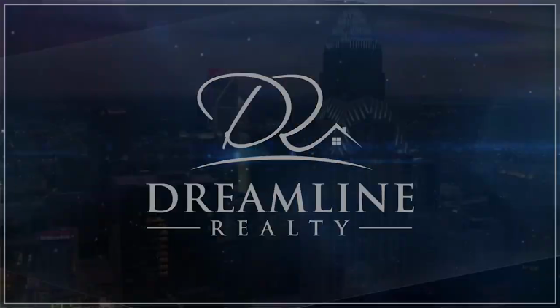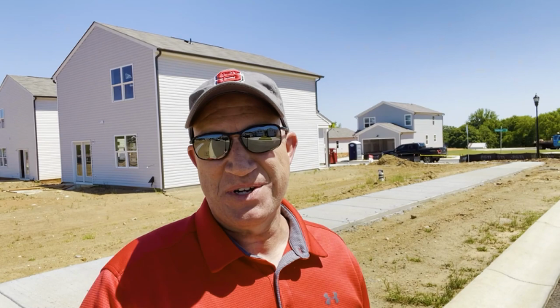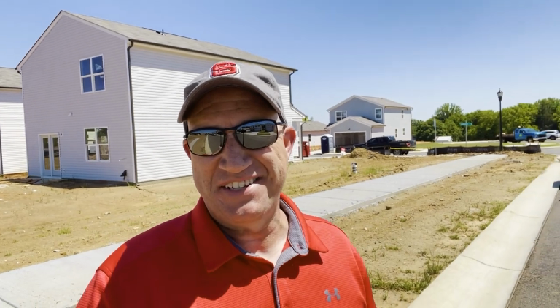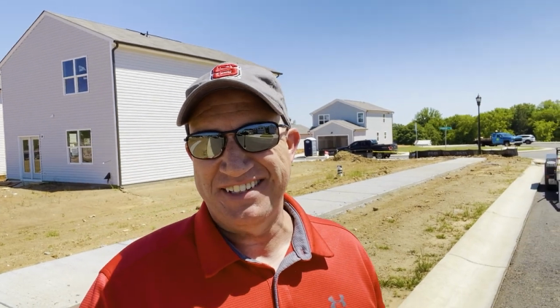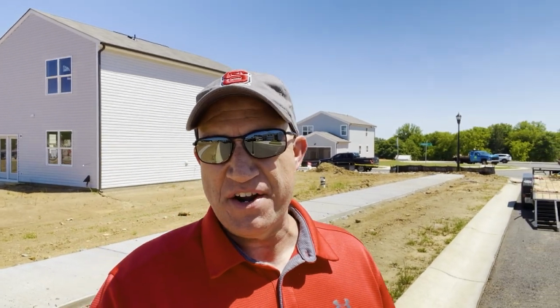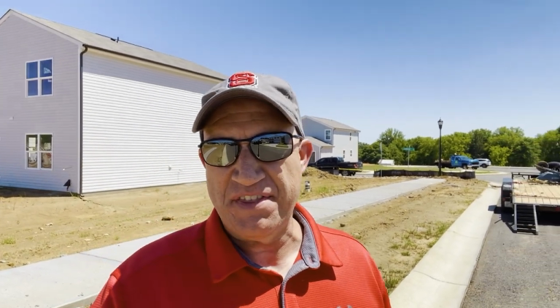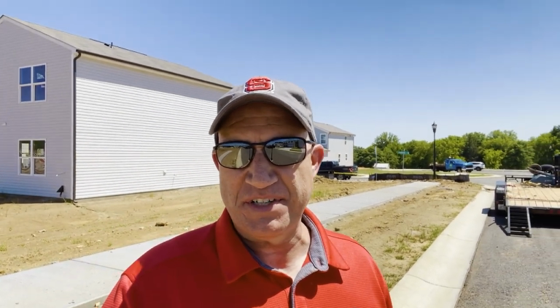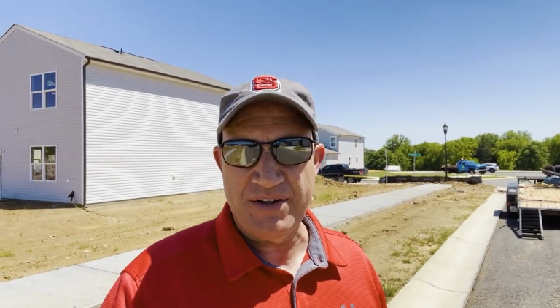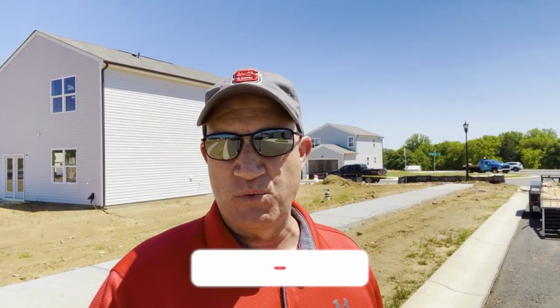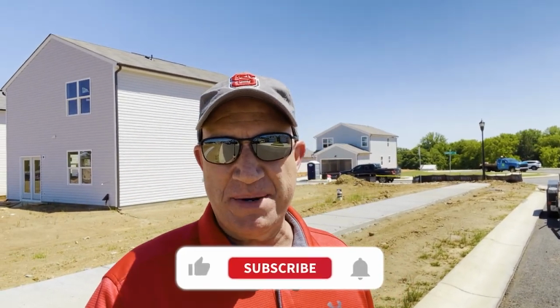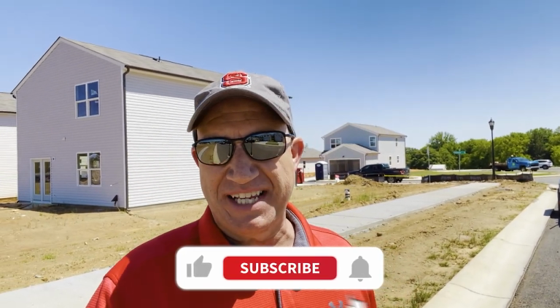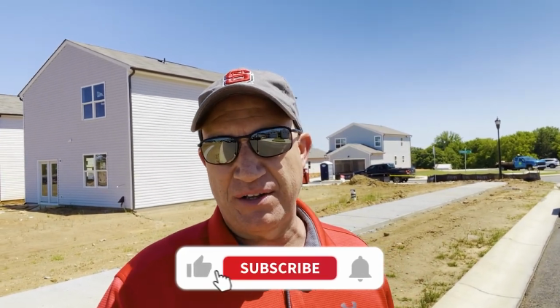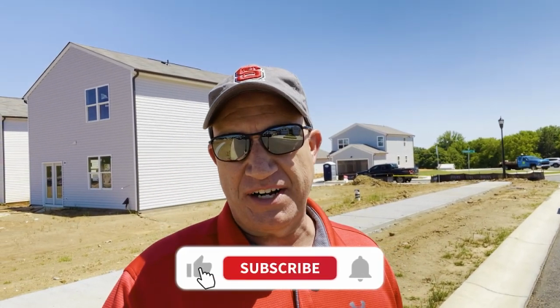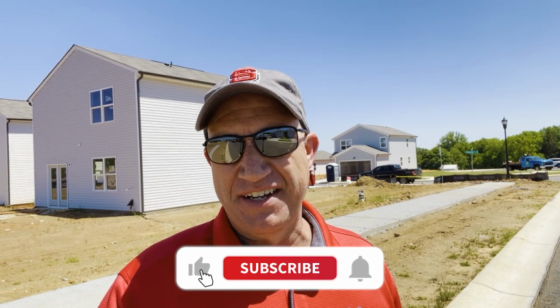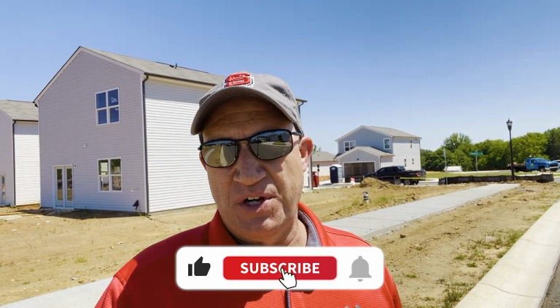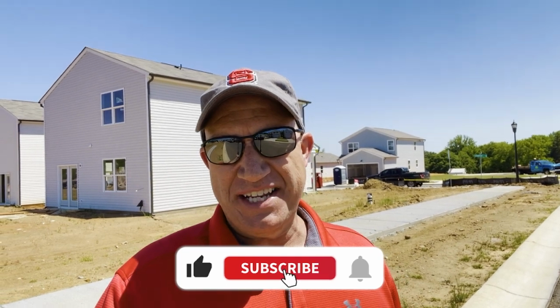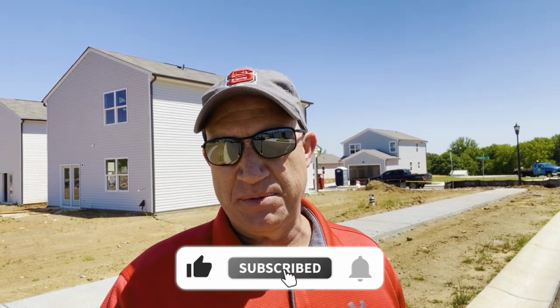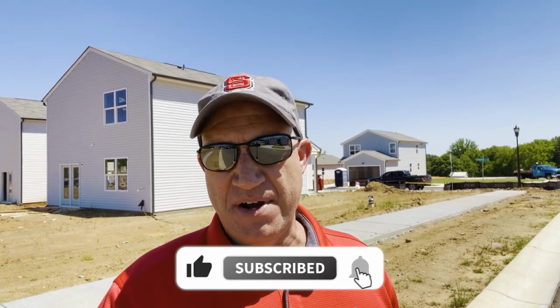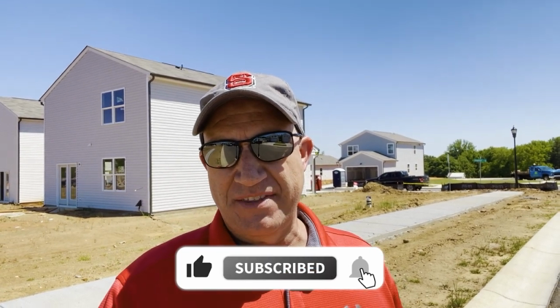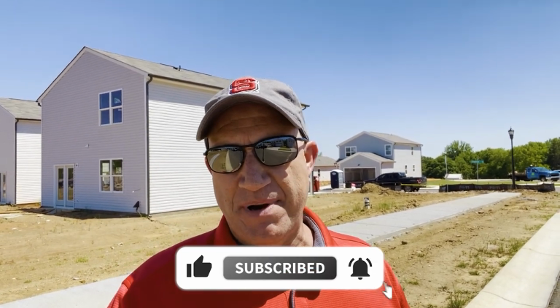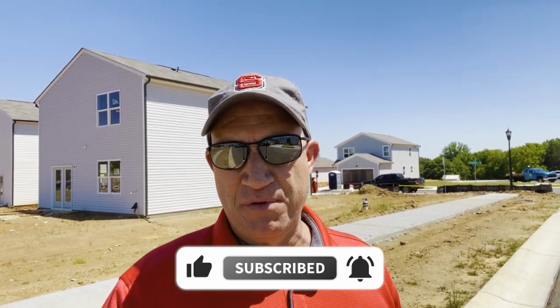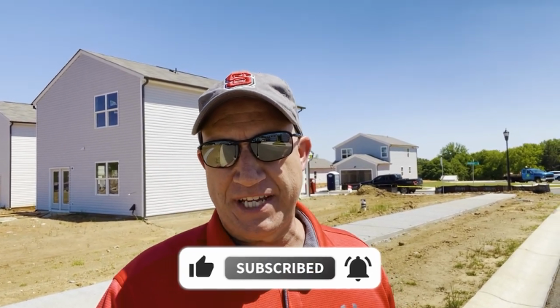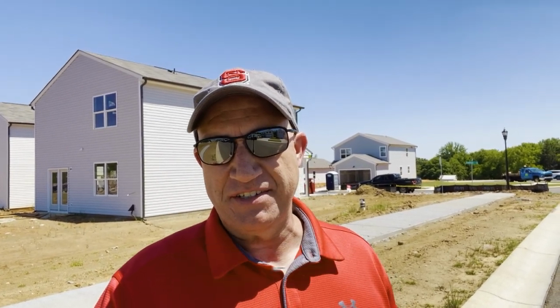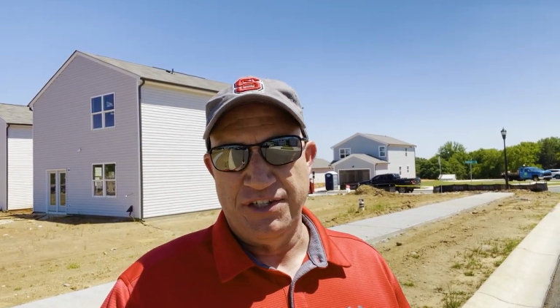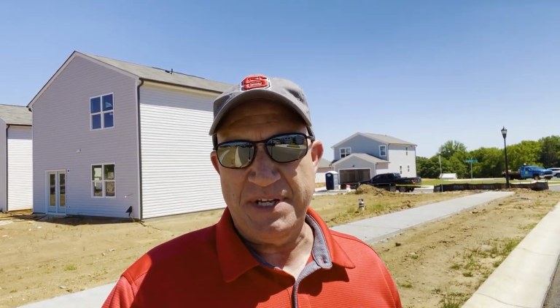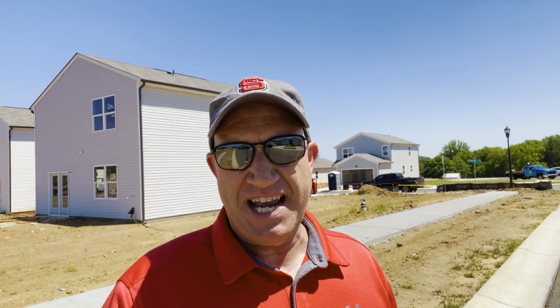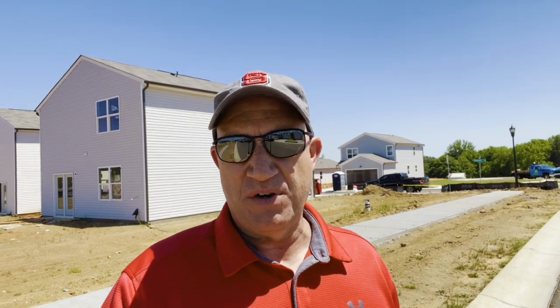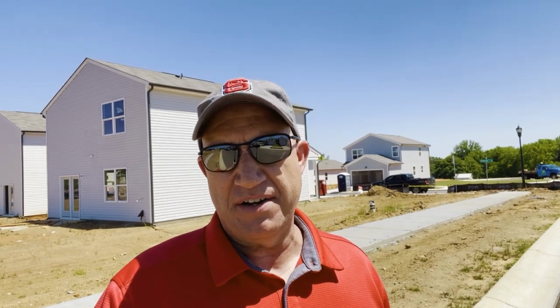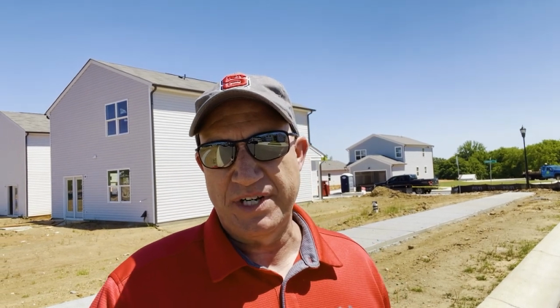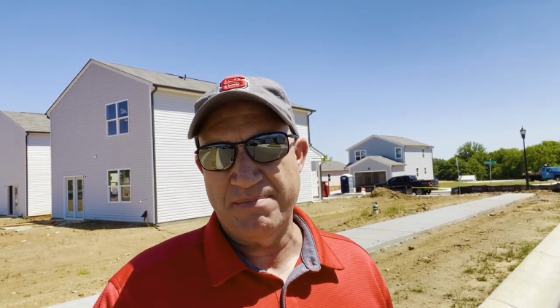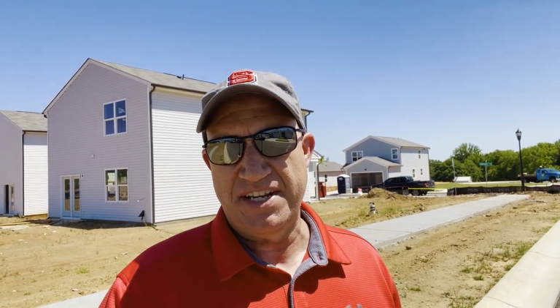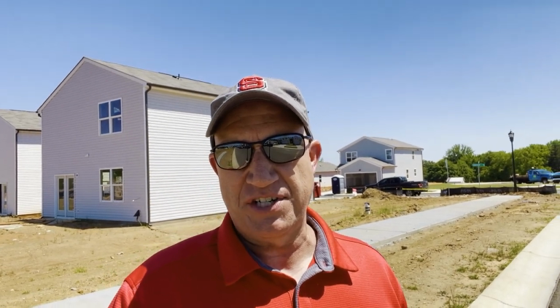Welcome back to the channel. If you want to know everything there is to know about living, working, and playing in Charlotte, North Carolina, go ahead and hit that subscribe button now and then tap on that bell for notifications so you're up to speed on everything going on in the real estate market here in Charlotte.